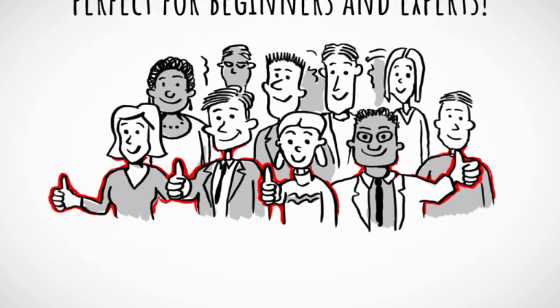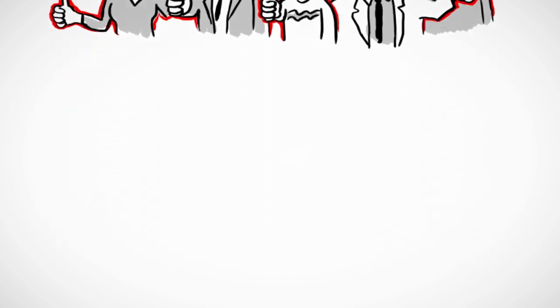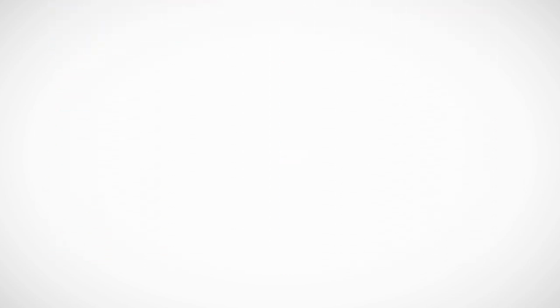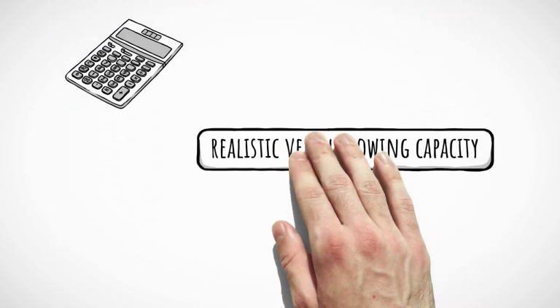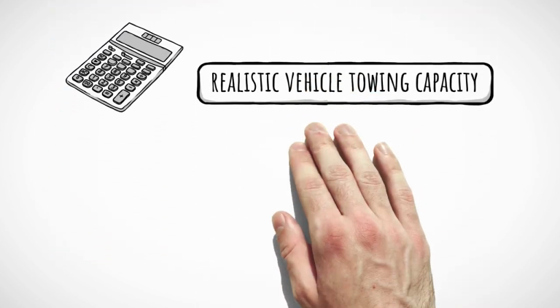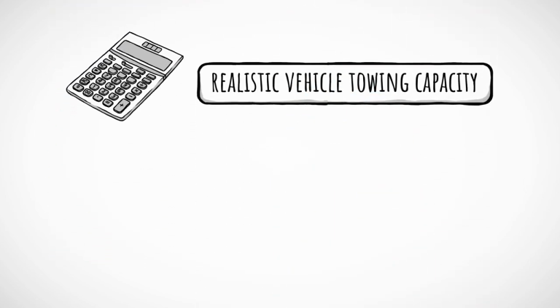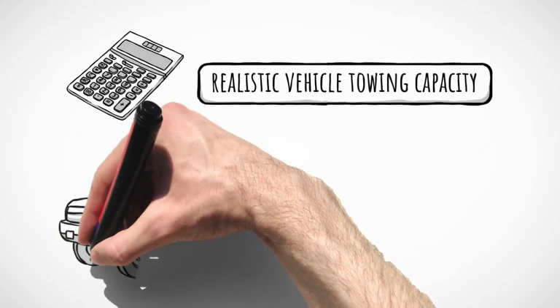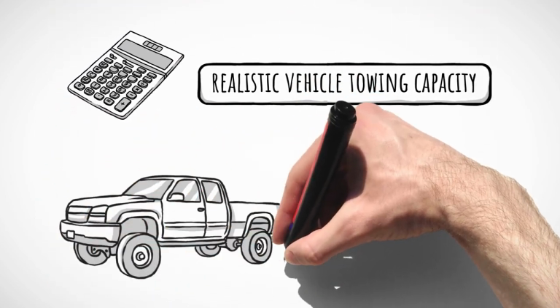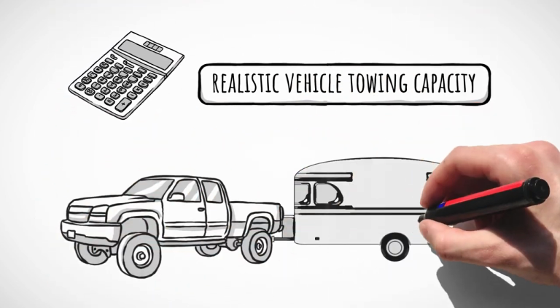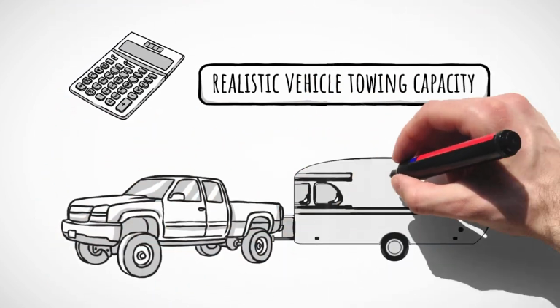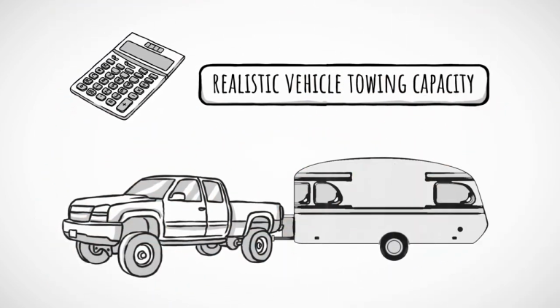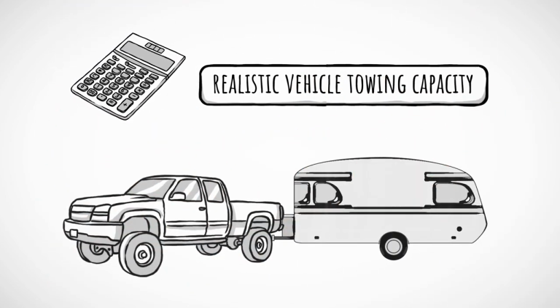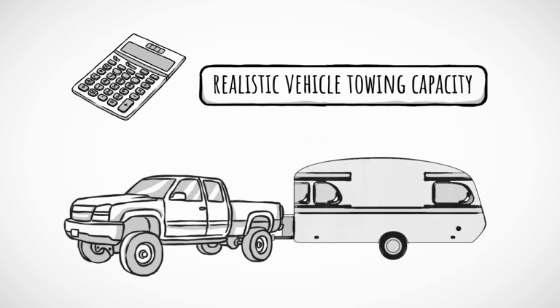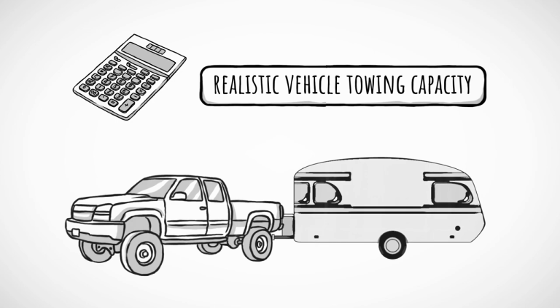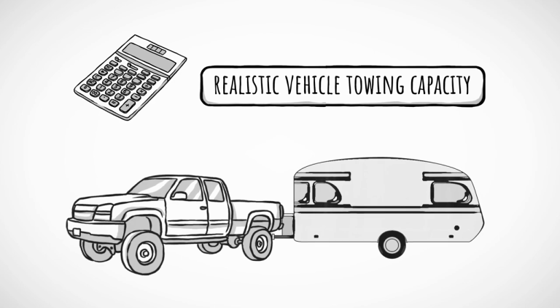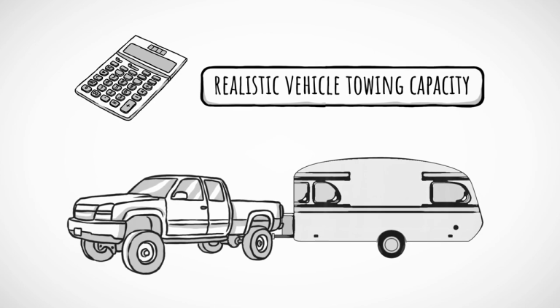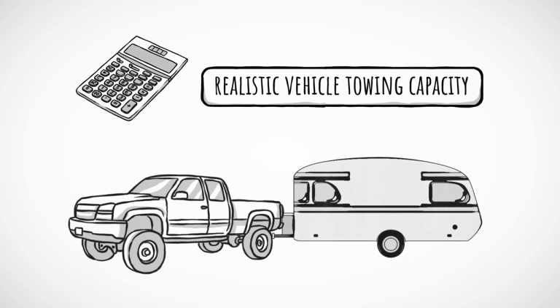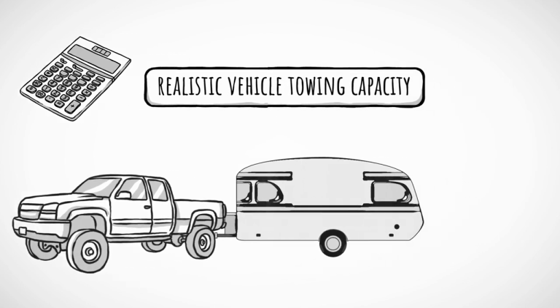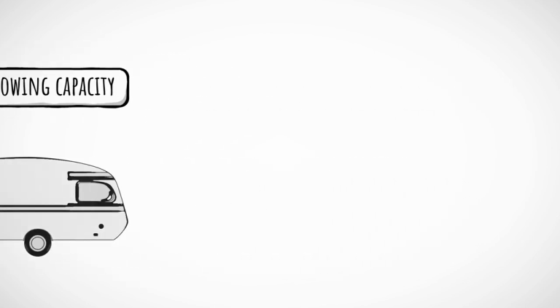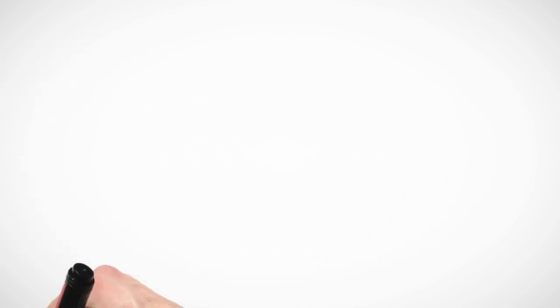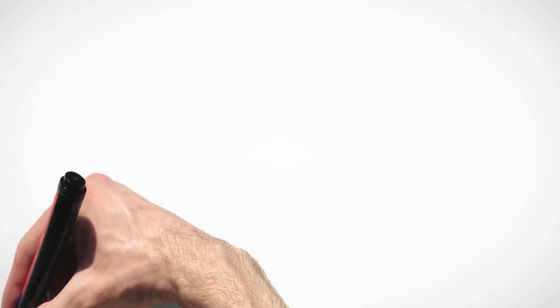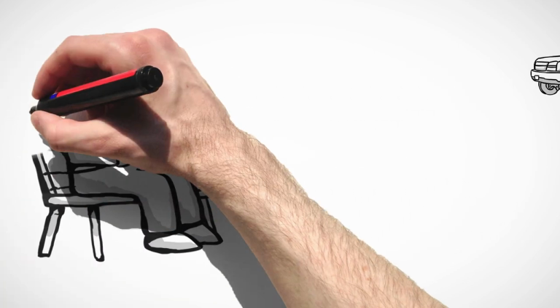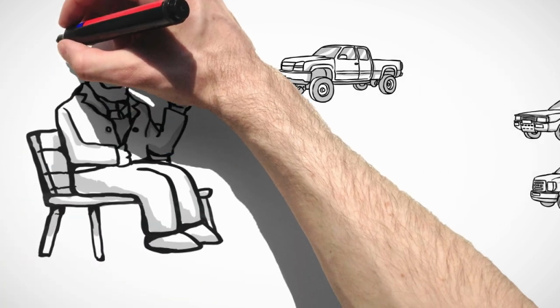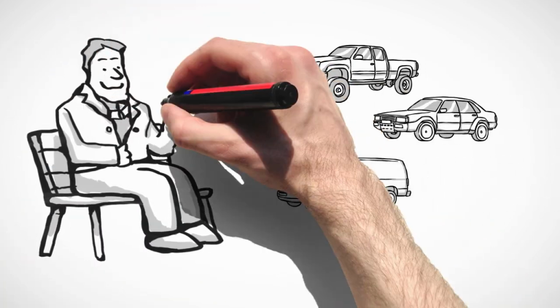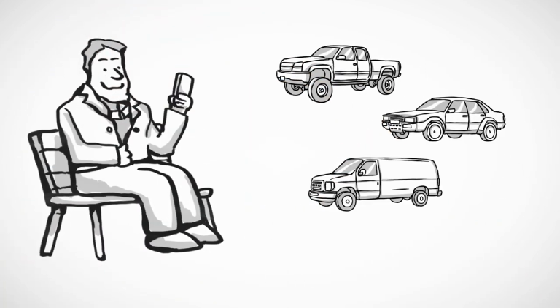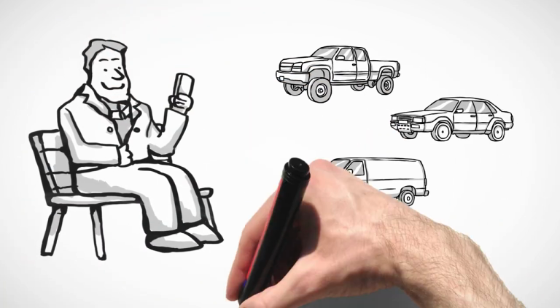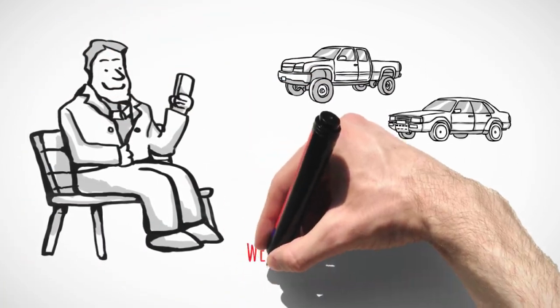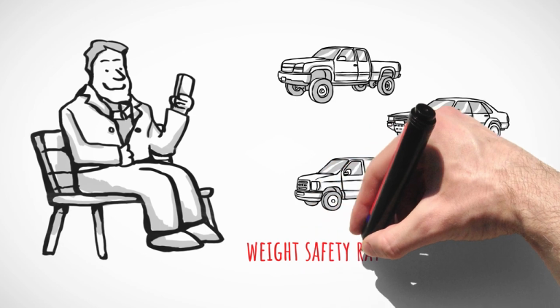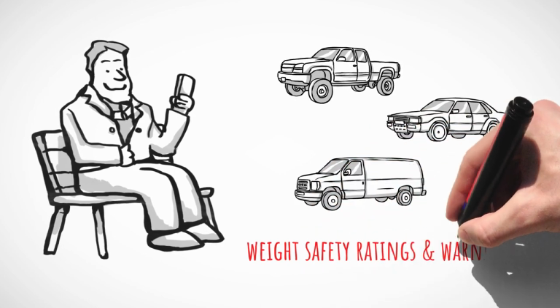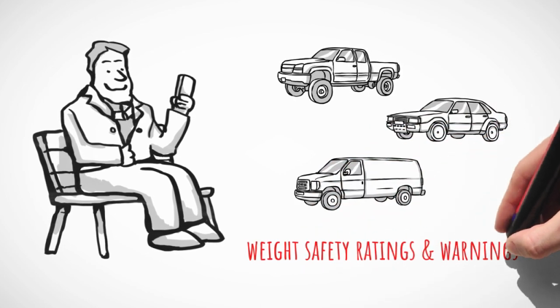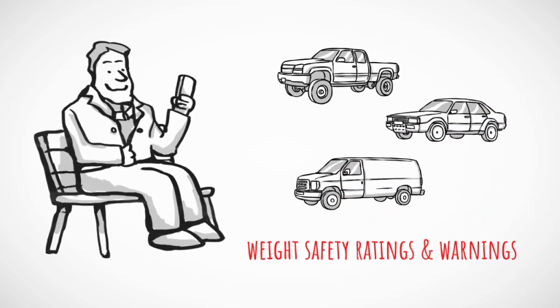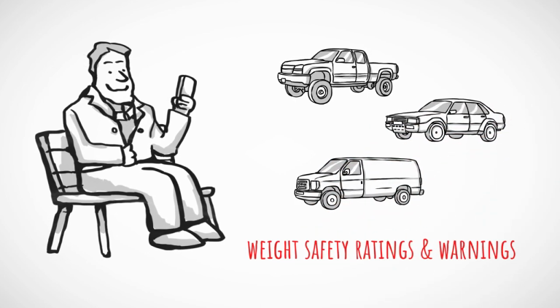It calculates realistic vehicle towing capacity for any vehicle intended to tow any RV or trailer. It is mobile friendly and supports all vehicle manufacturers weight safety ratings and warnings.